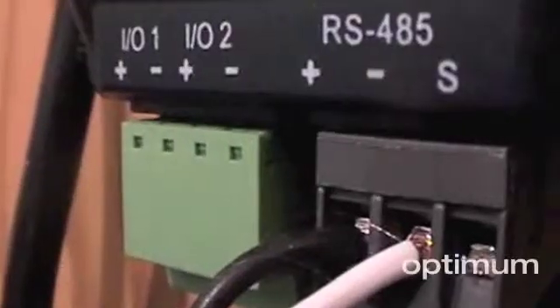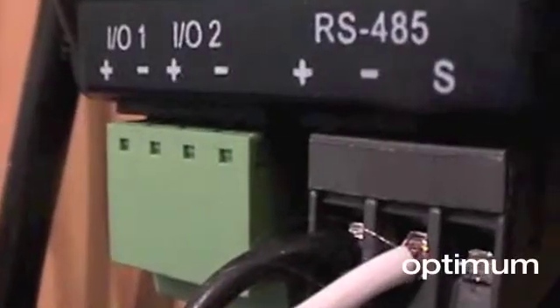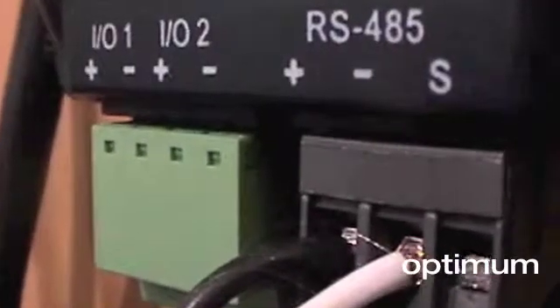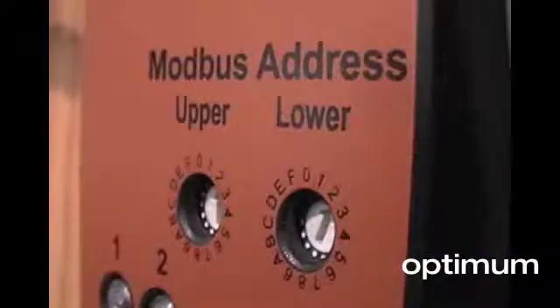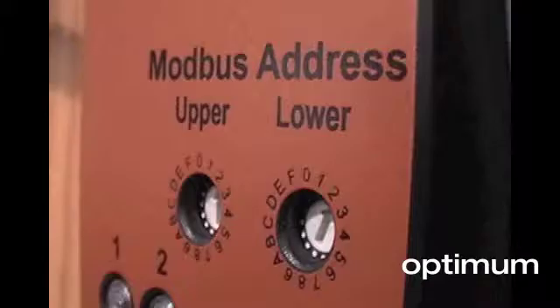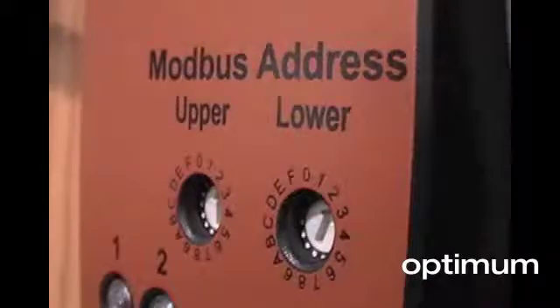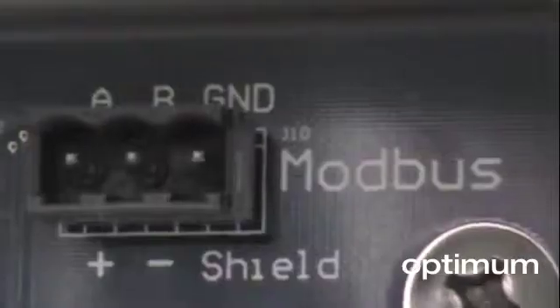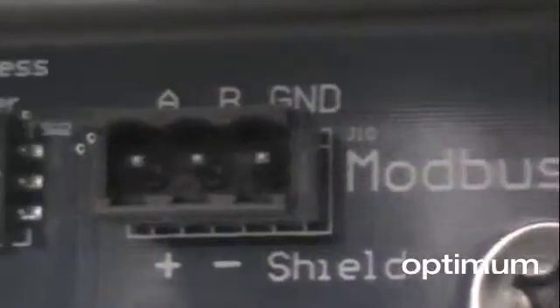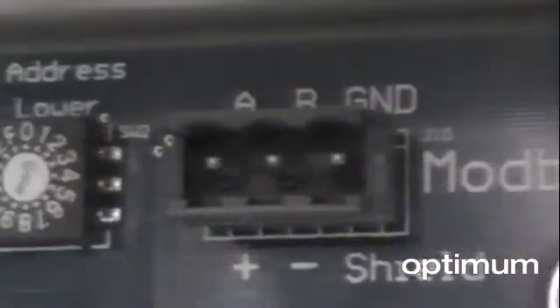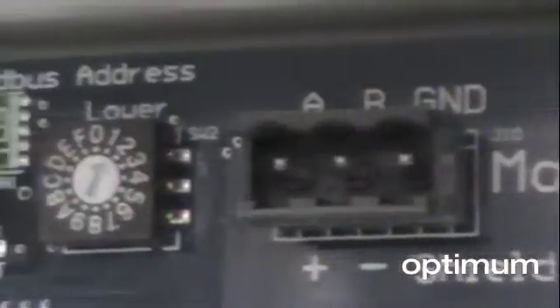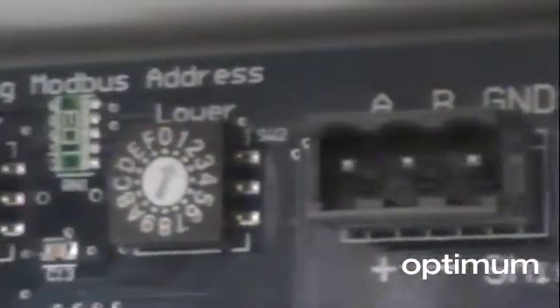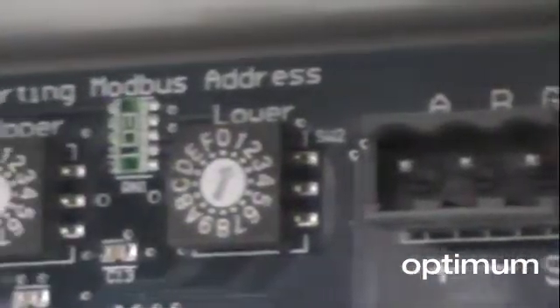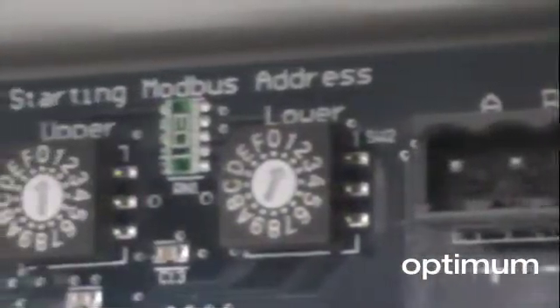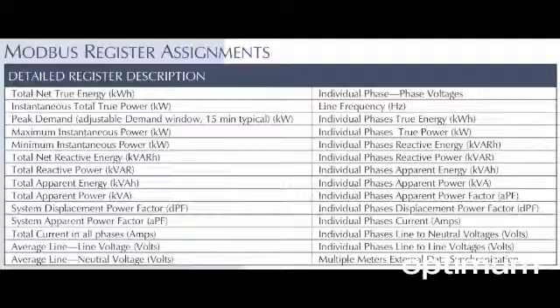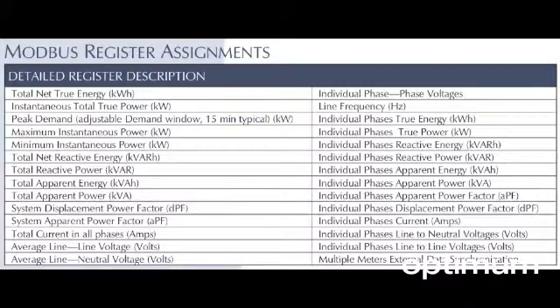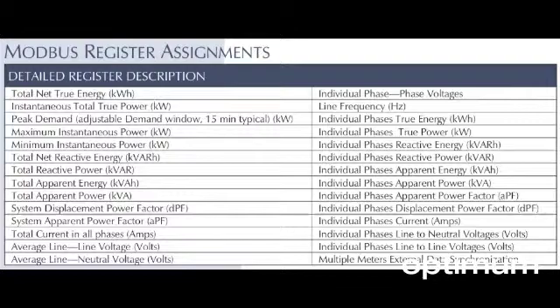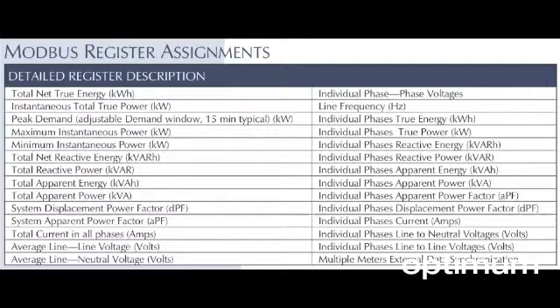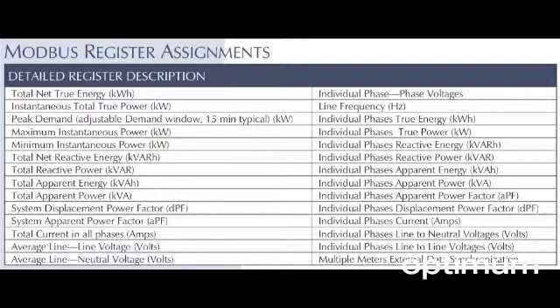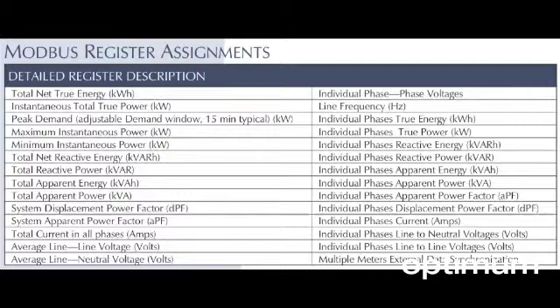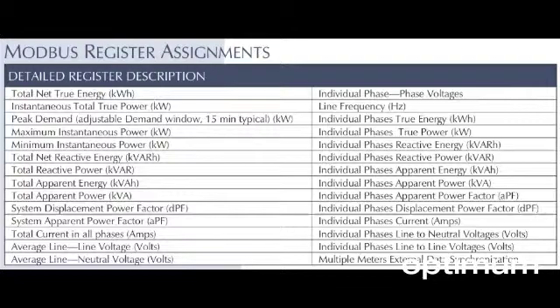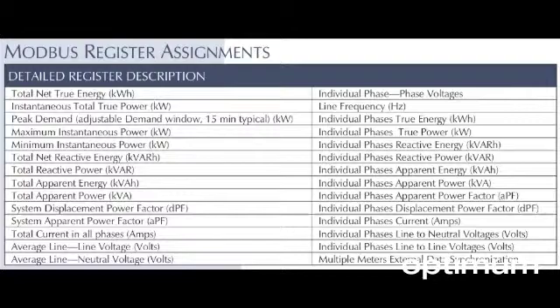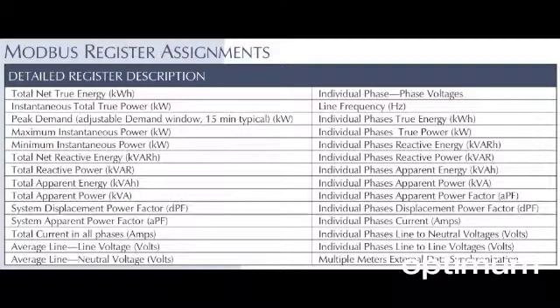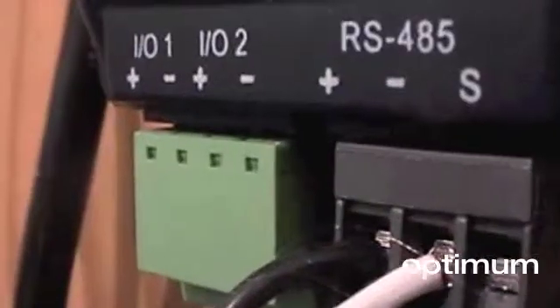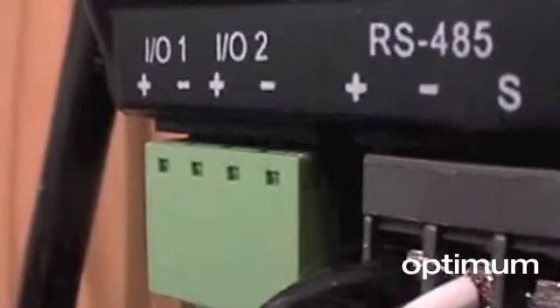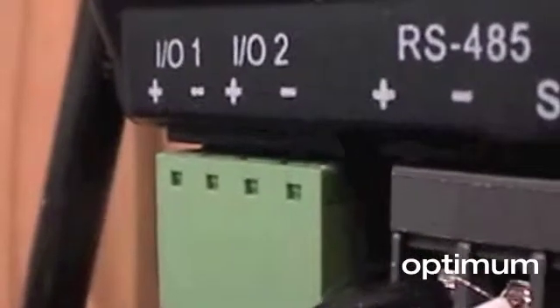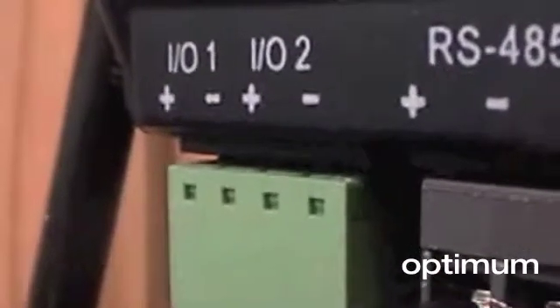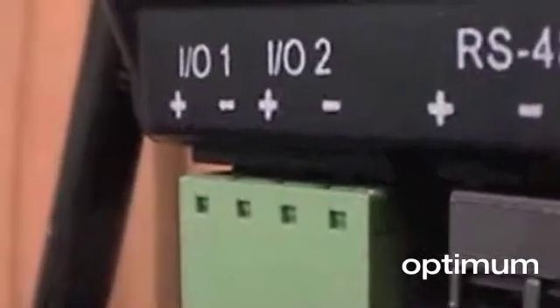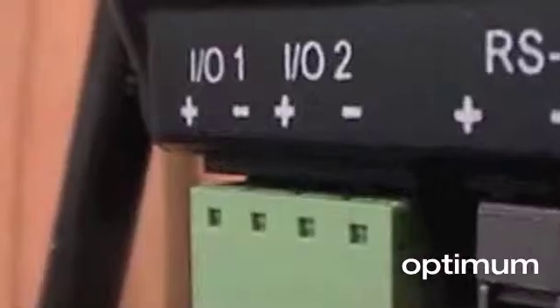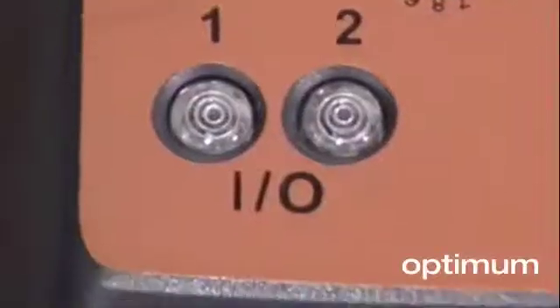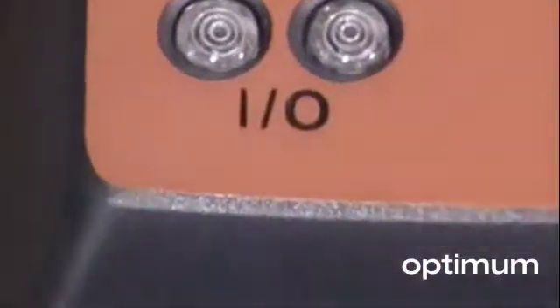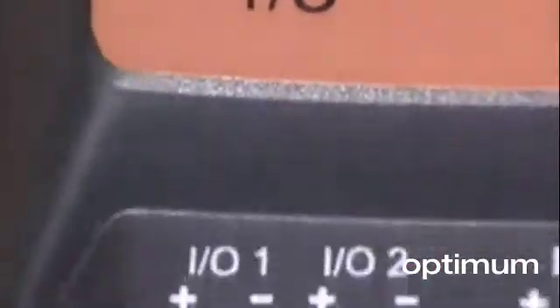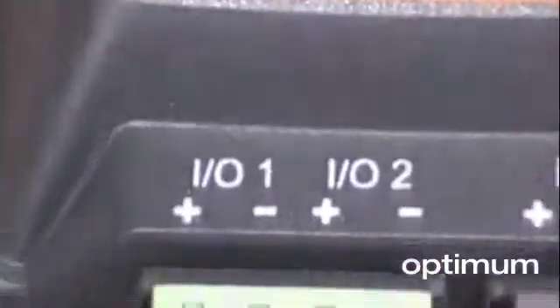PowerScouts communicate through industry standard Modbus protocol via a built-in RS-485 serial port. There are over 50 electrical and power measurement parameters available. In addition, the PowerScout 3 also offers 2 programmable digital input outputs.